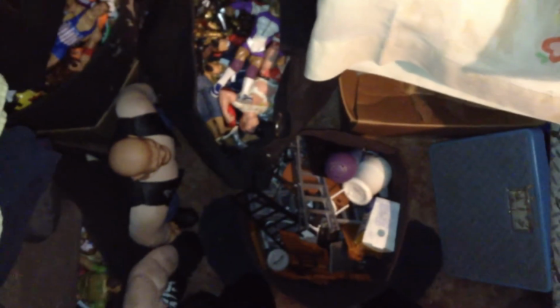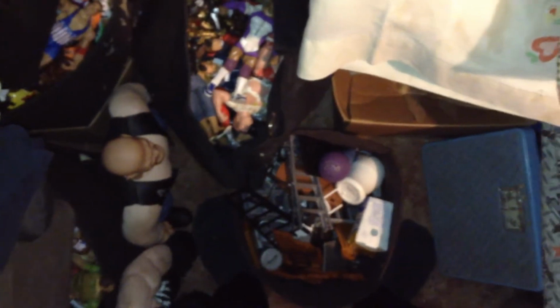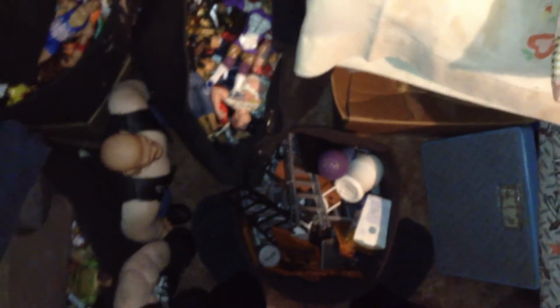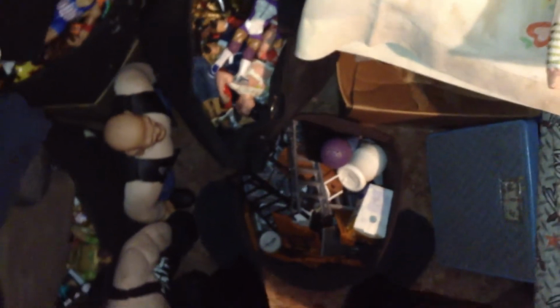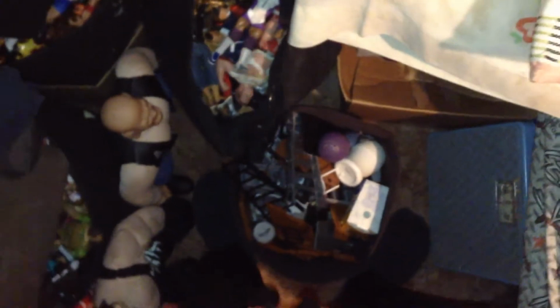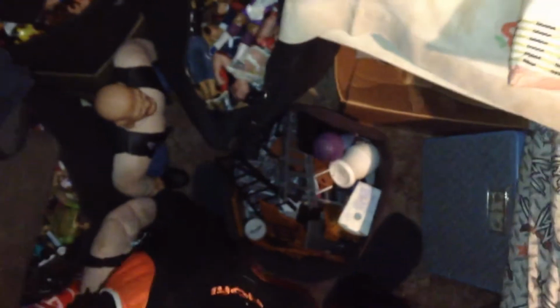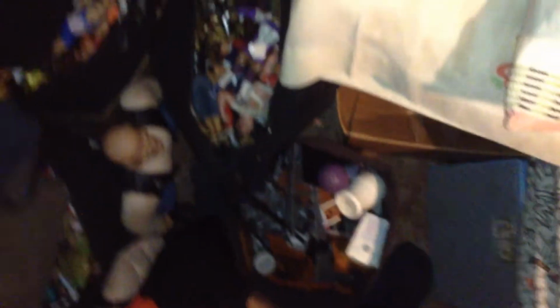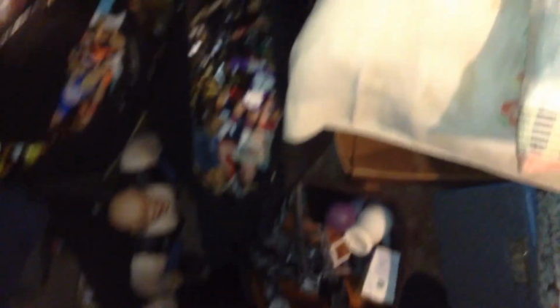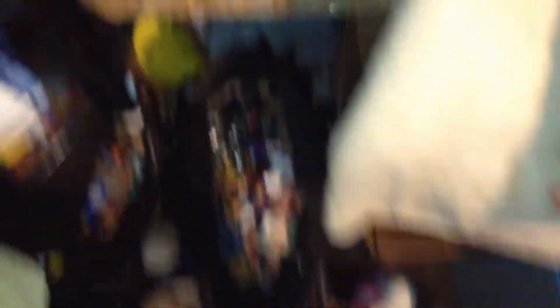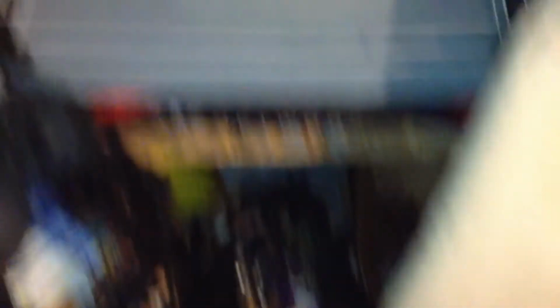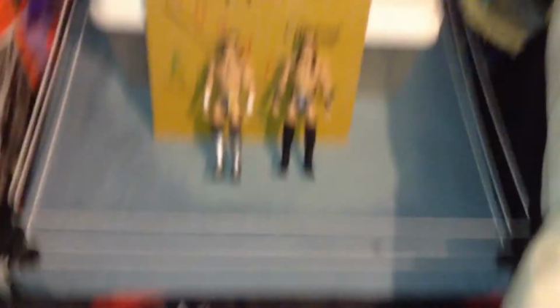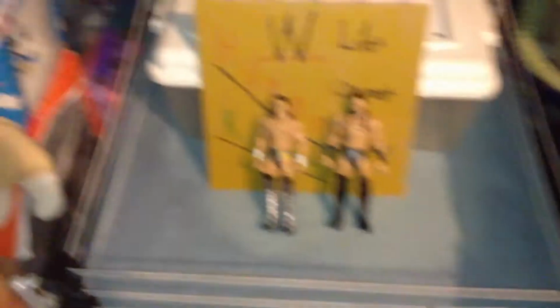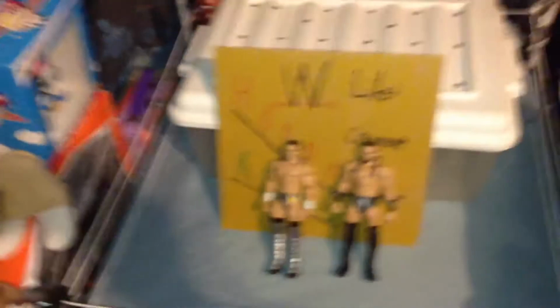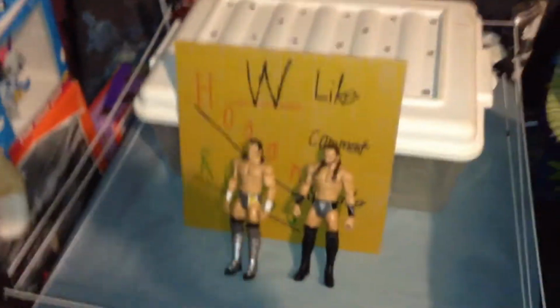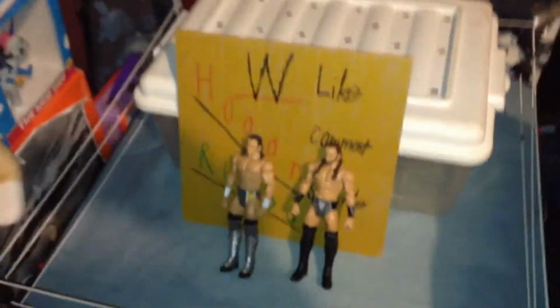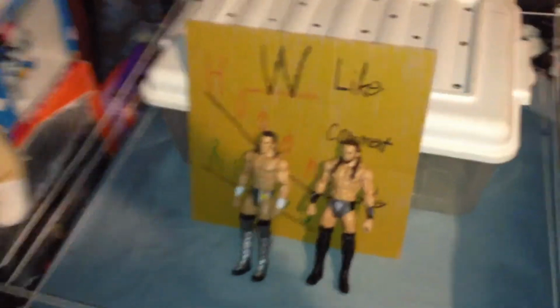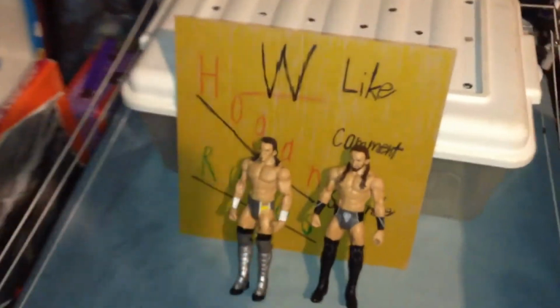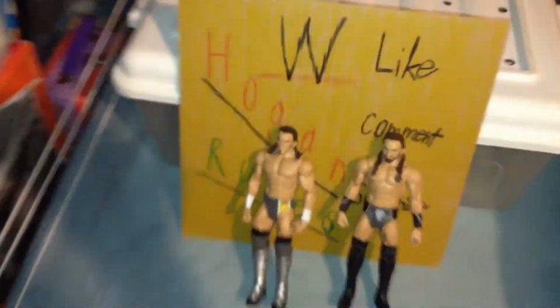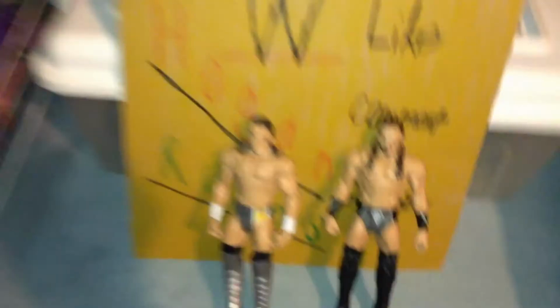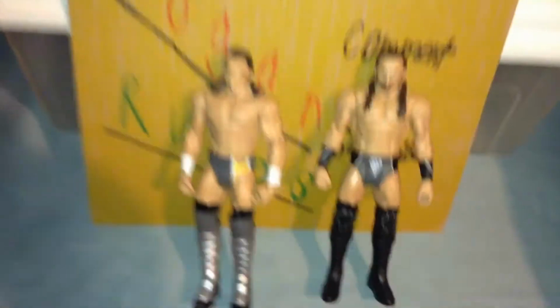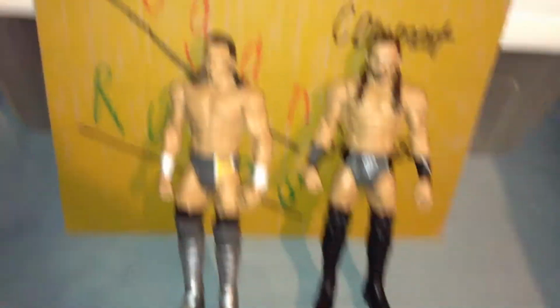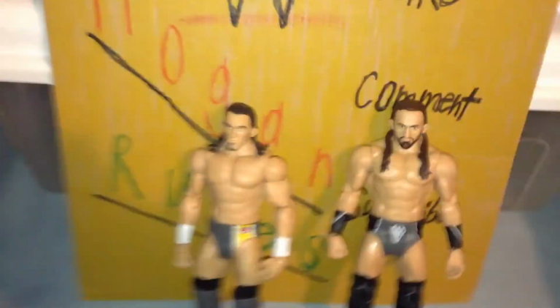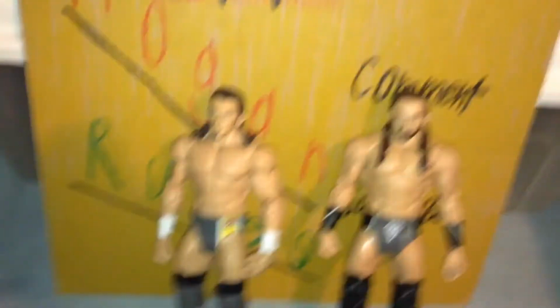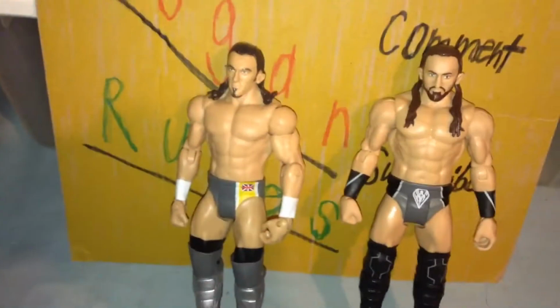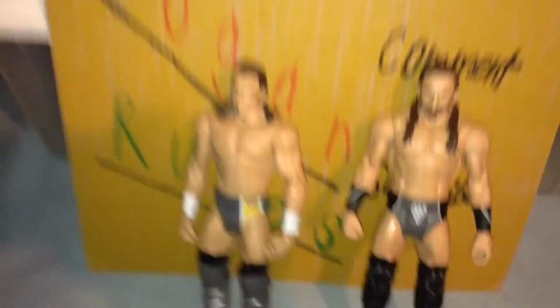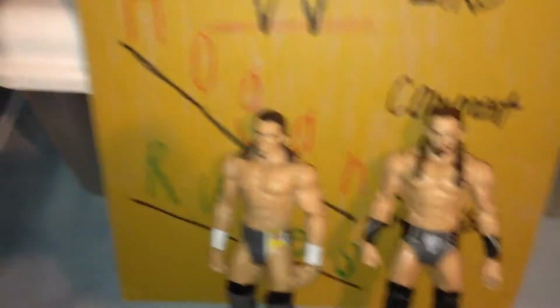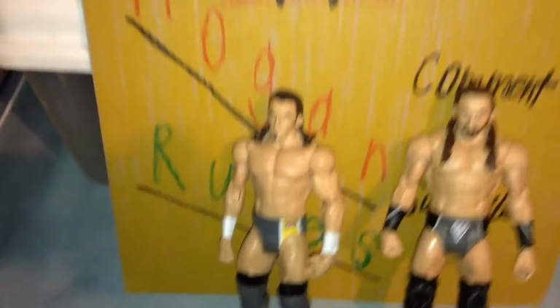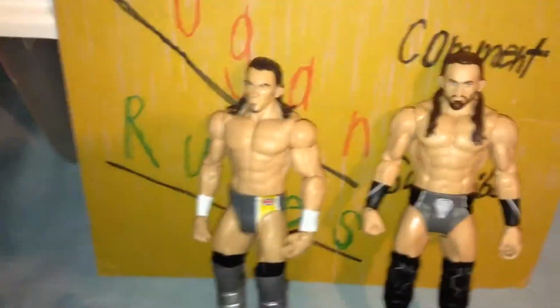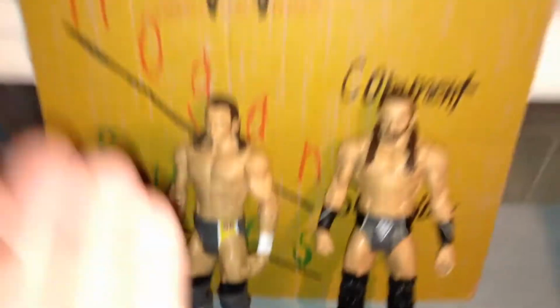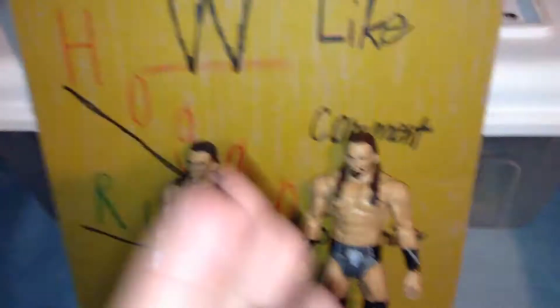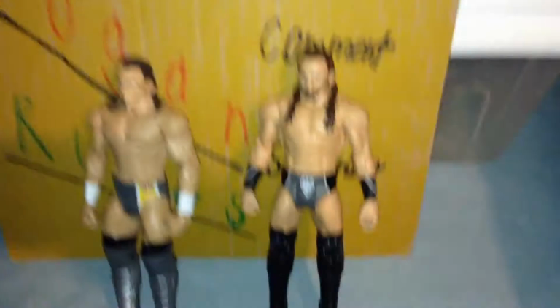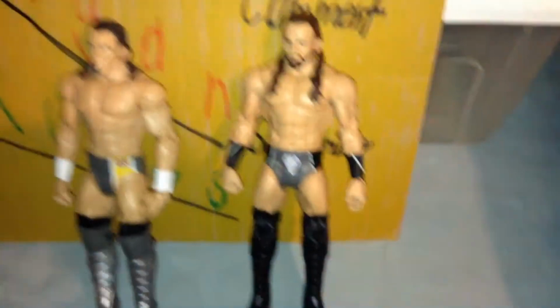Hello everybody! Today we're going to do a figure comparison, which we haven't done in a while. It's going to be the Neville figures — this is basically Adrian Neville, and this is Neville.